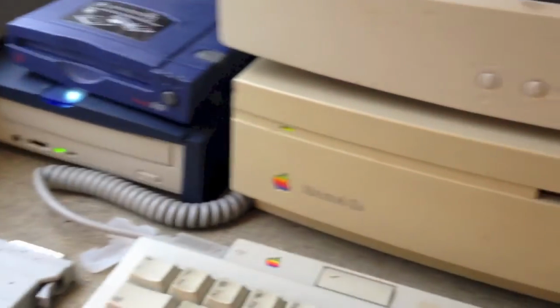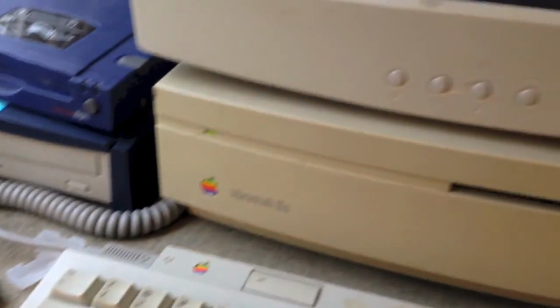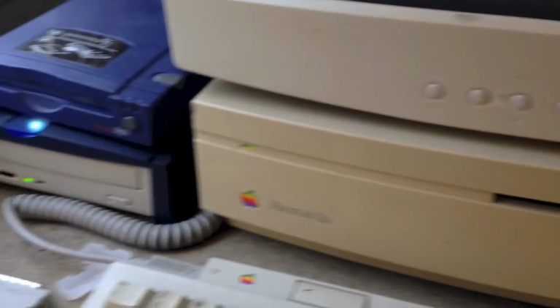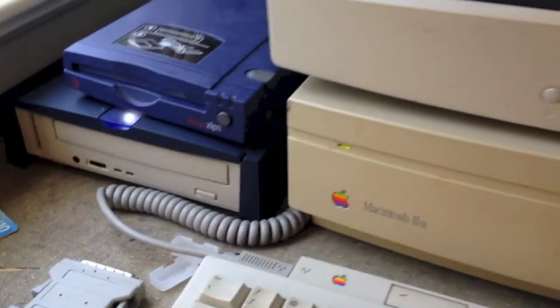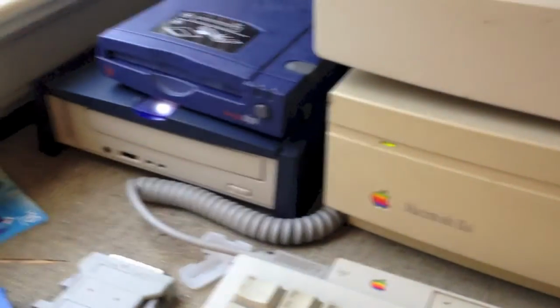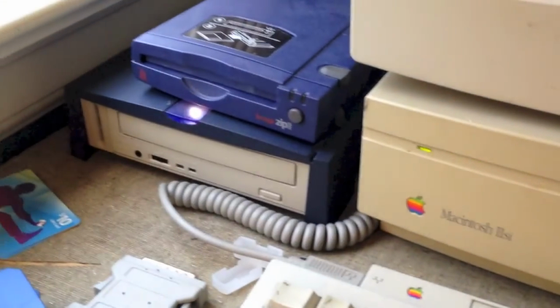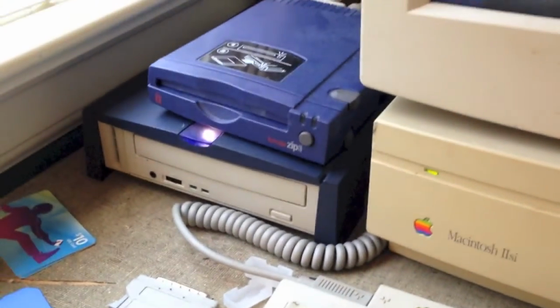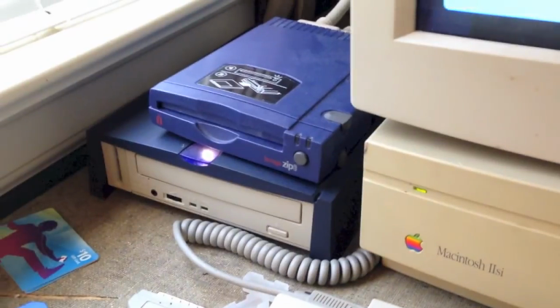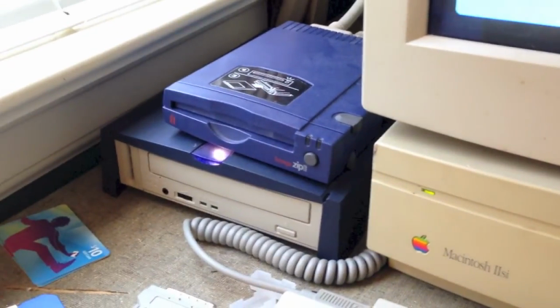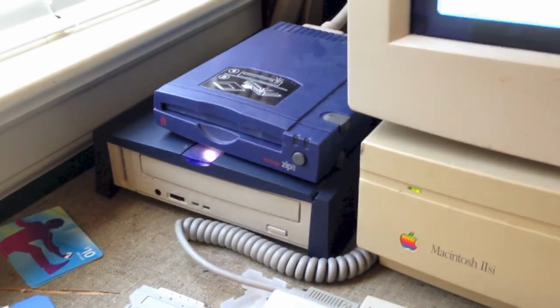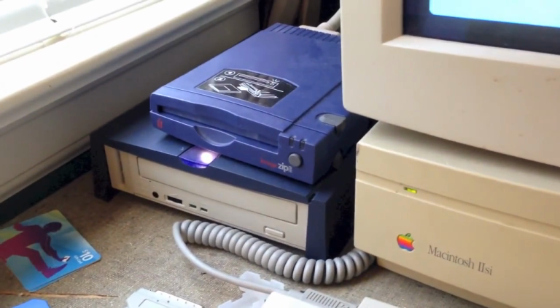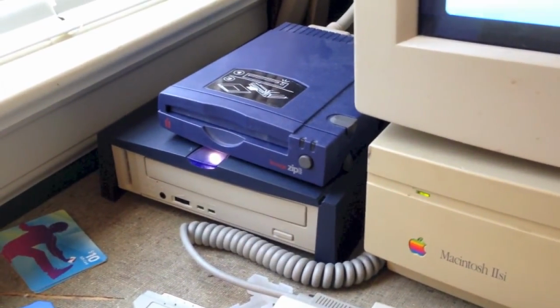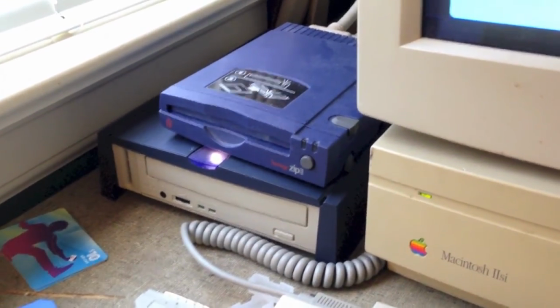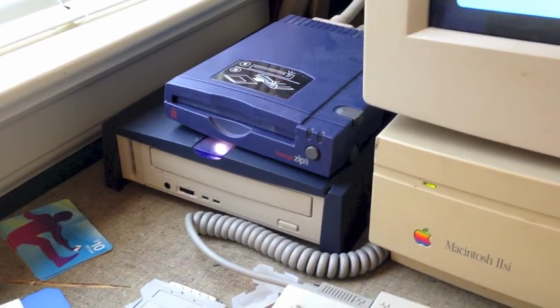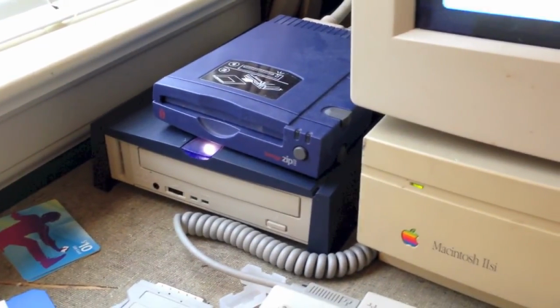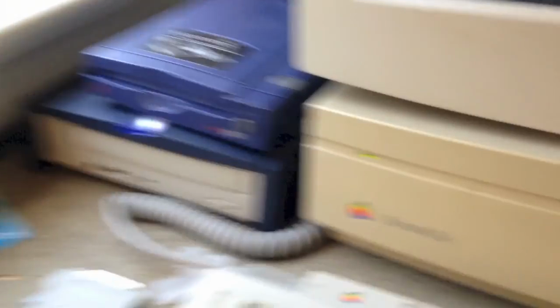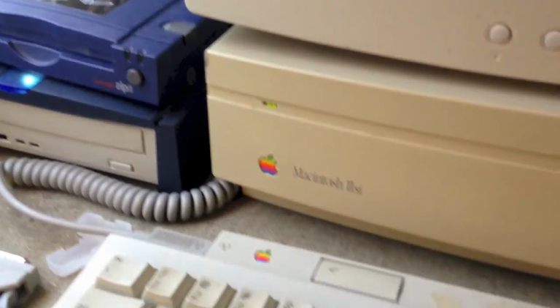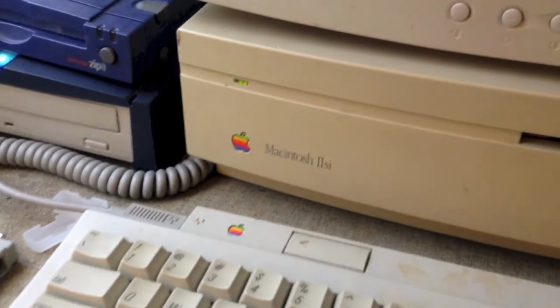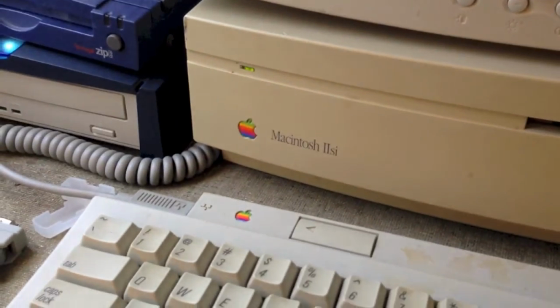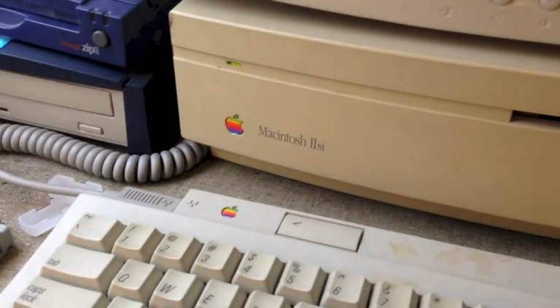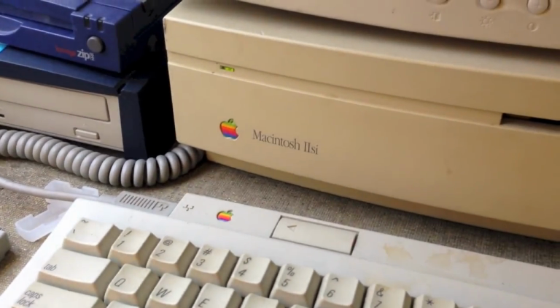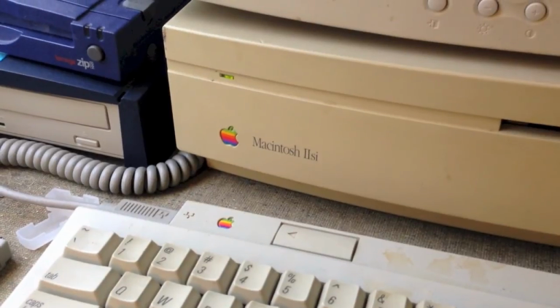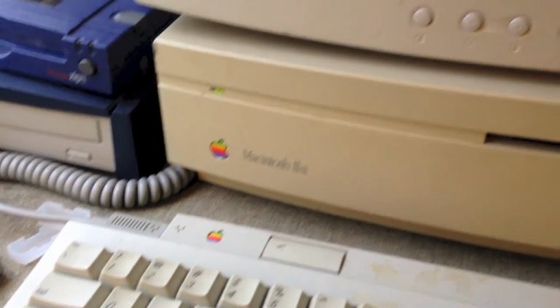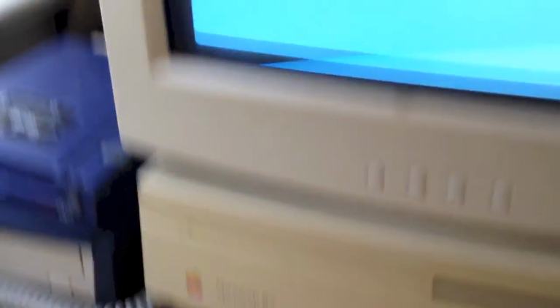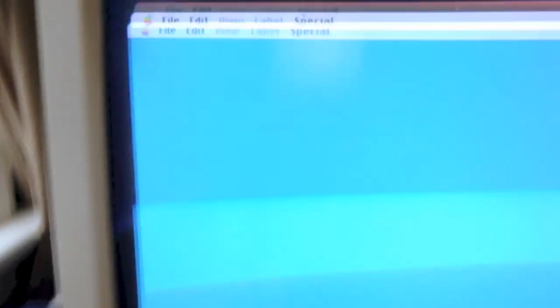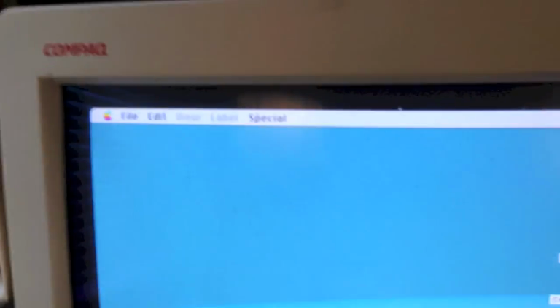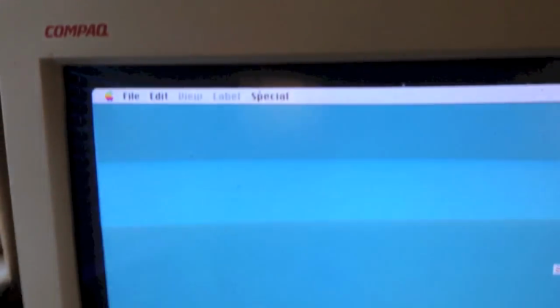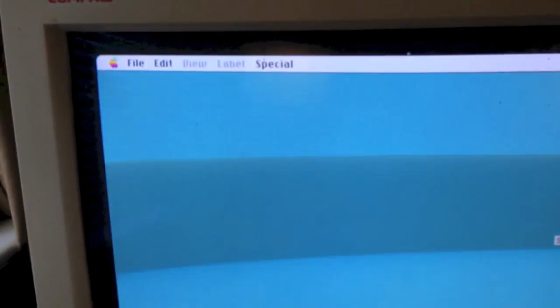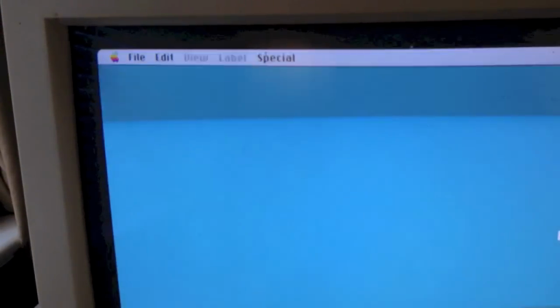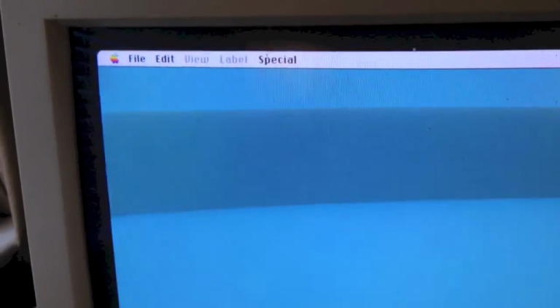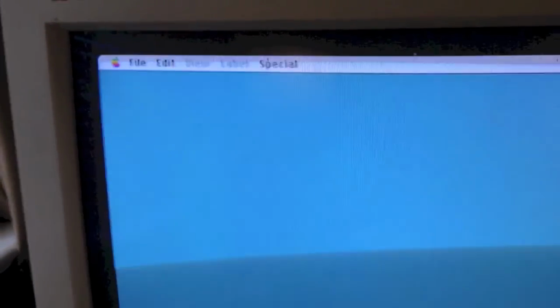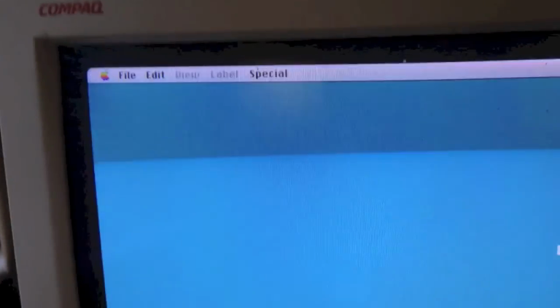And that is the SCSI CD-ROM drive I got from the thrift store working on a Macintosh 2SI. Hope you enjoyed this video, thank you.